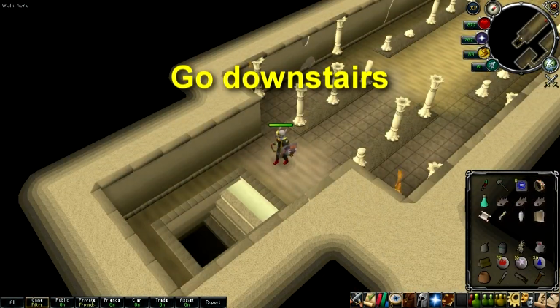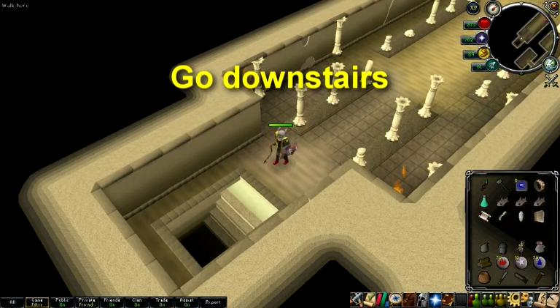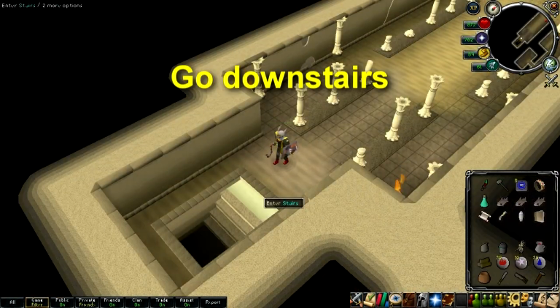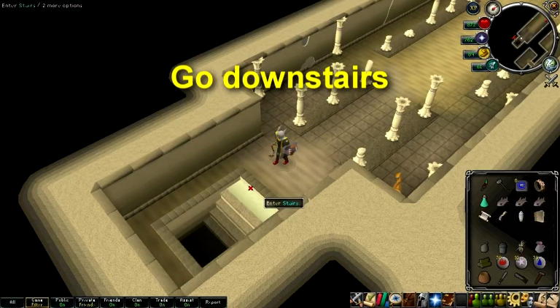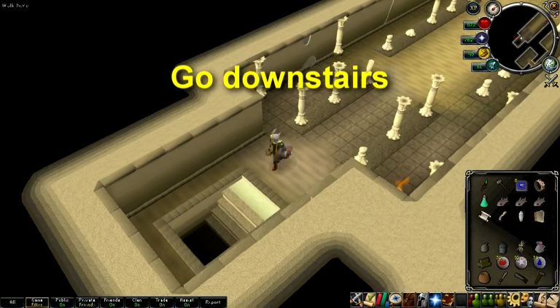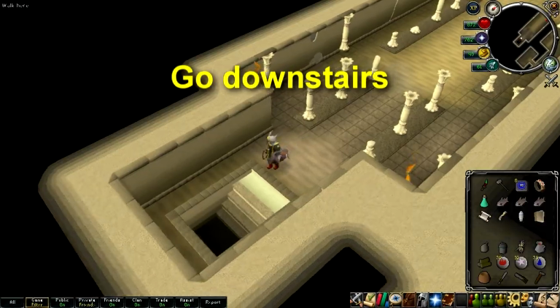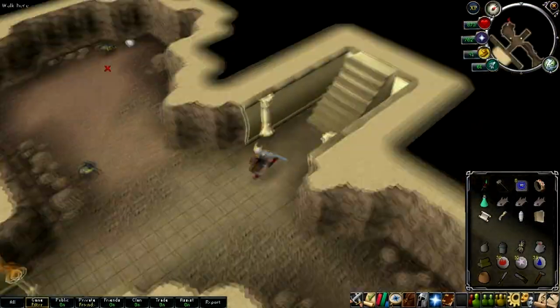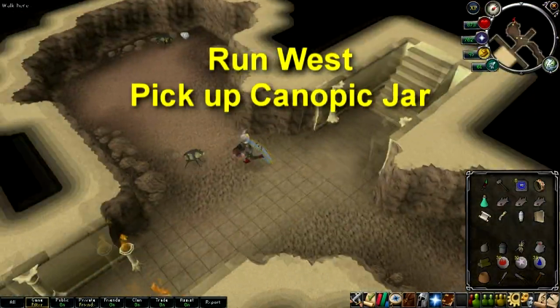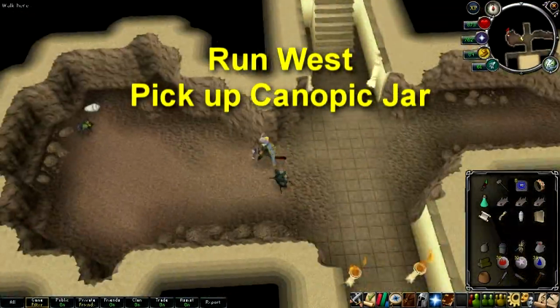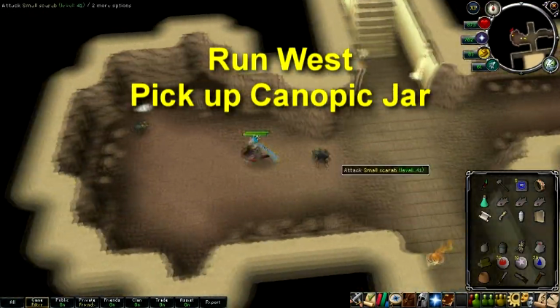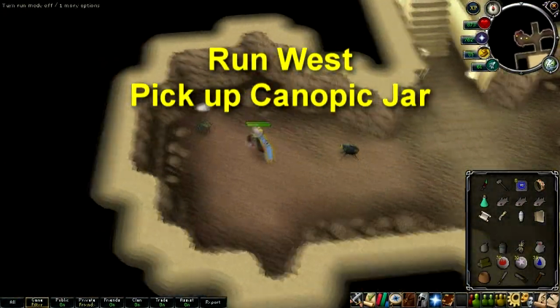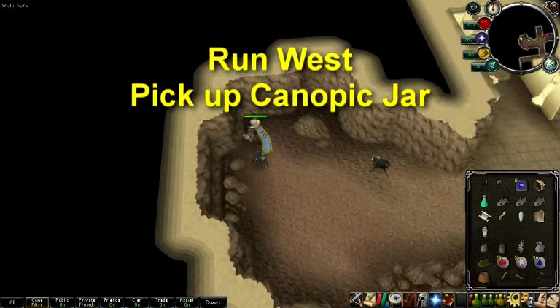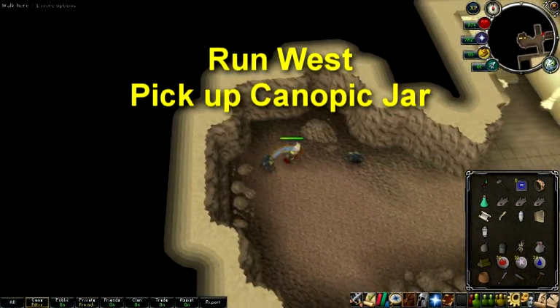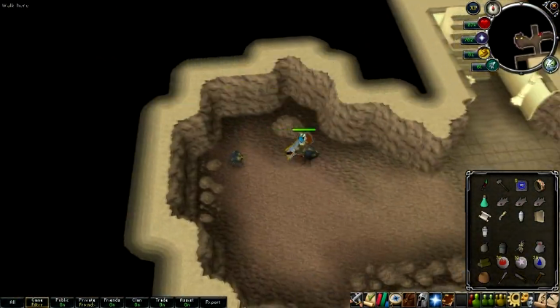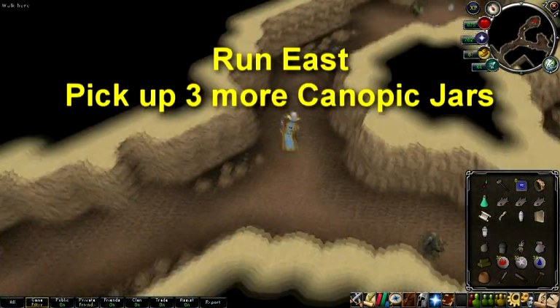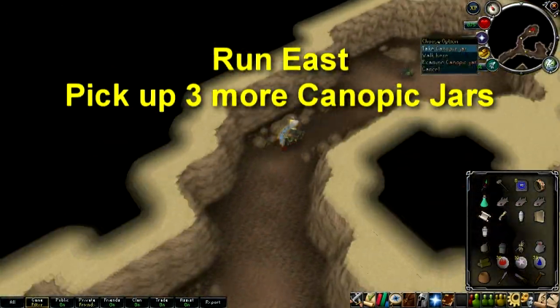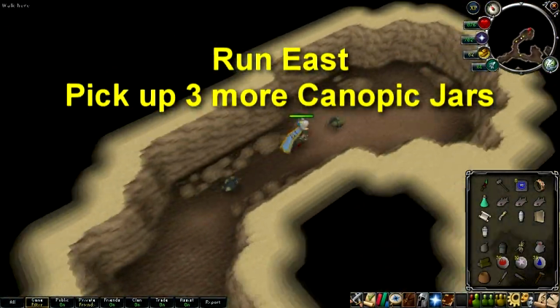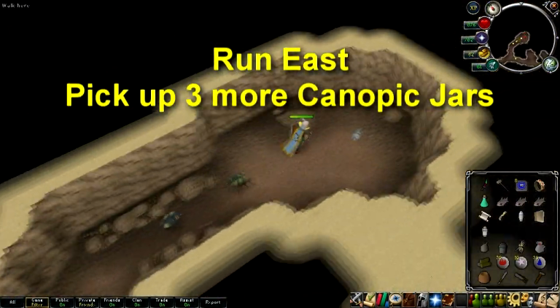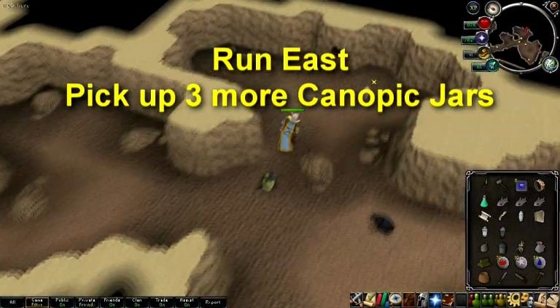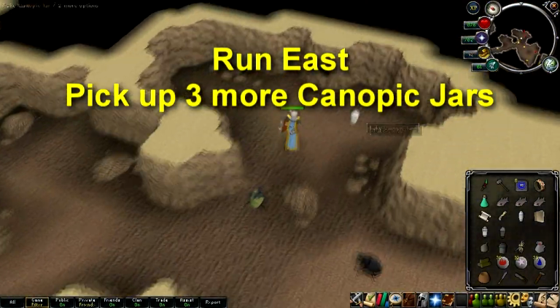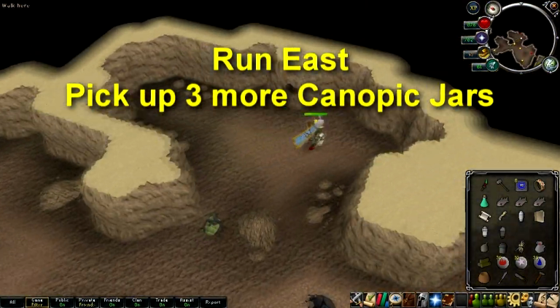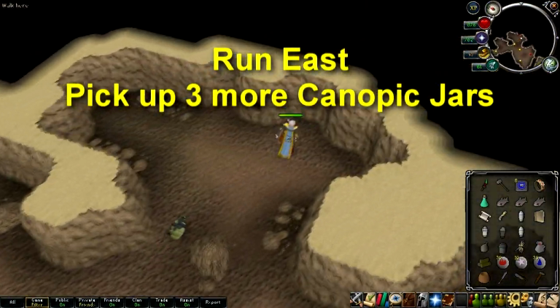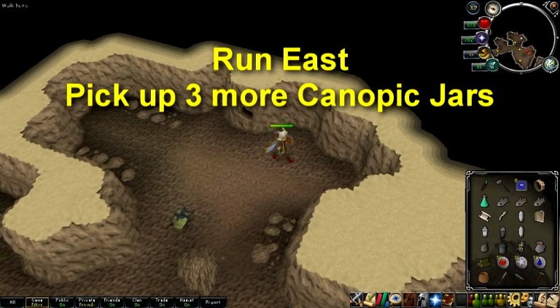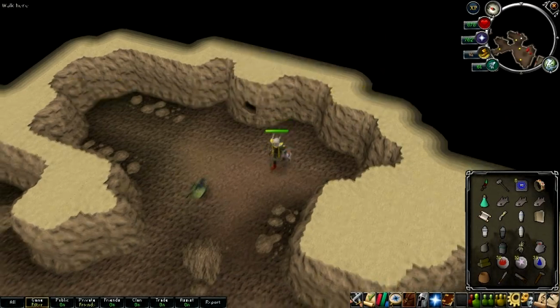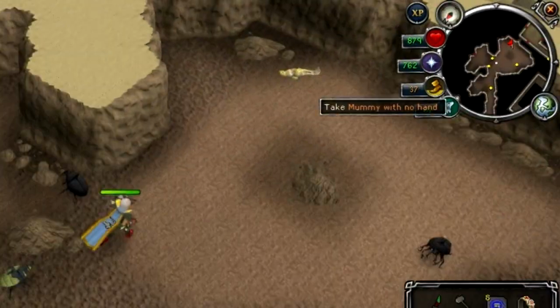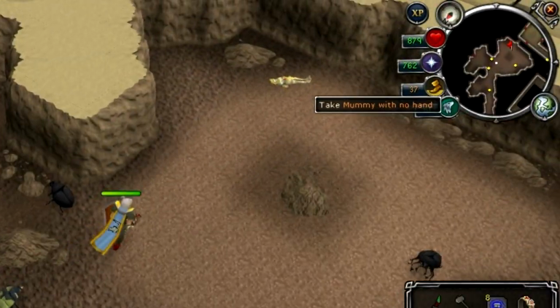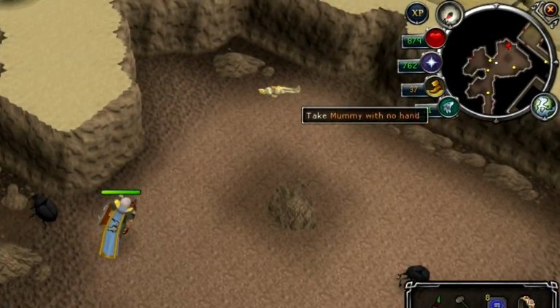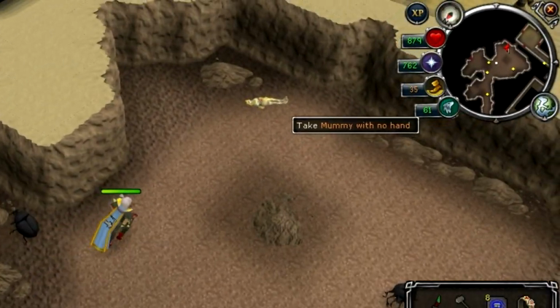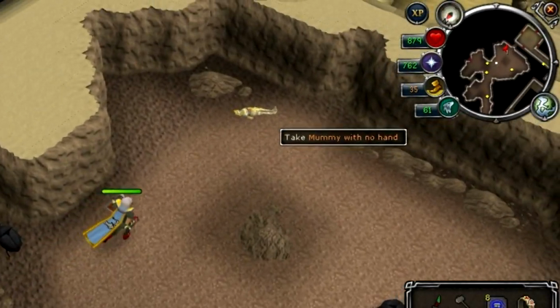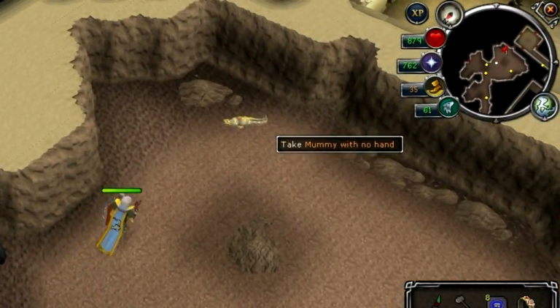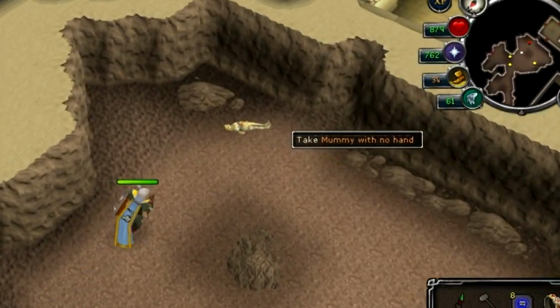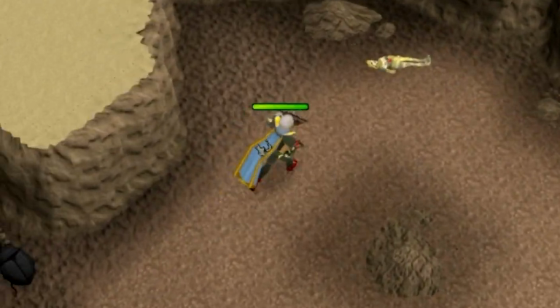After defeating the golem, head downstairs. Once downstairs, head west and pick up a canopic jar. Head all the way east and pick up another three canopic jars. Also pick up the mummy with no hands nearby.